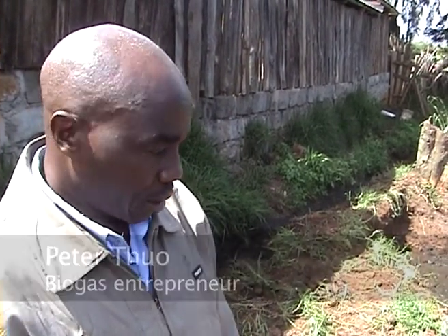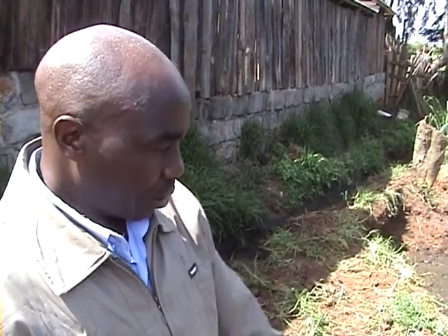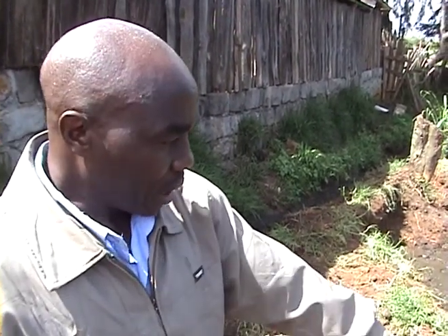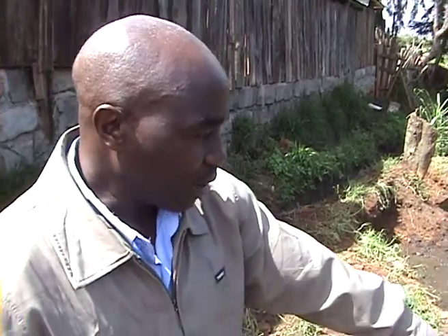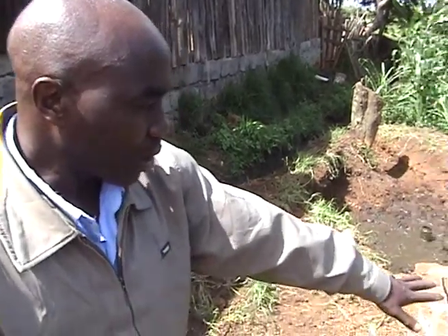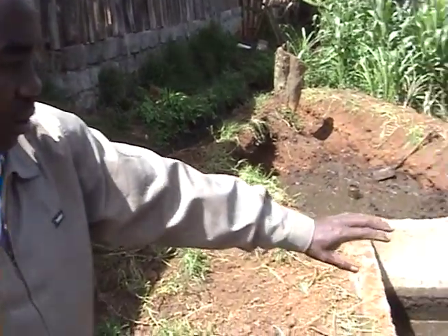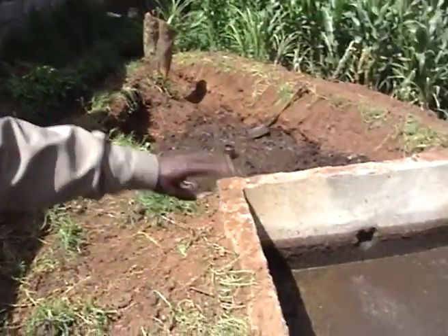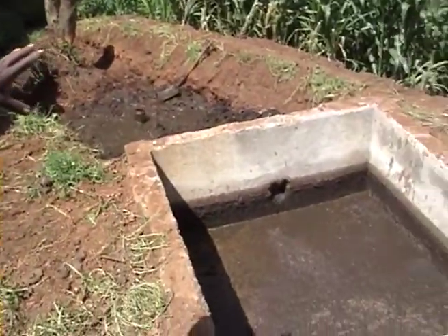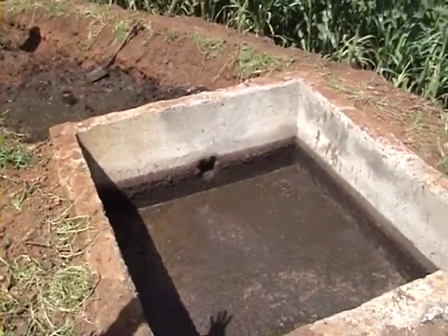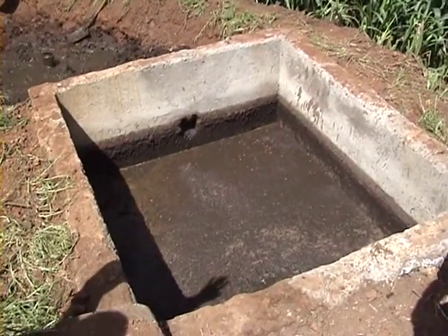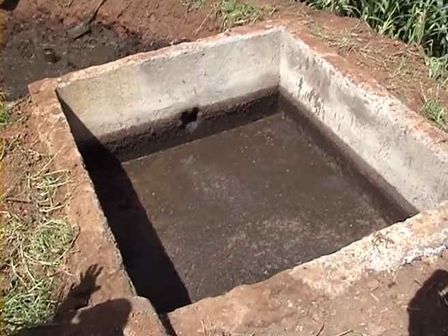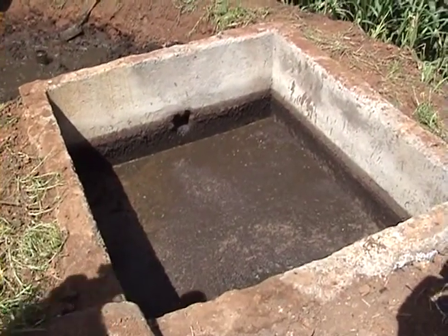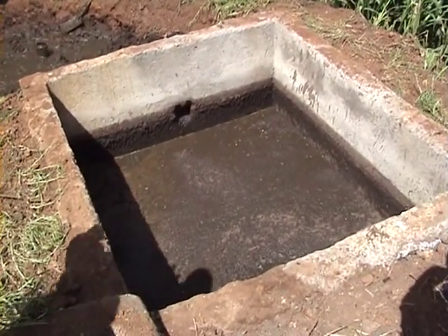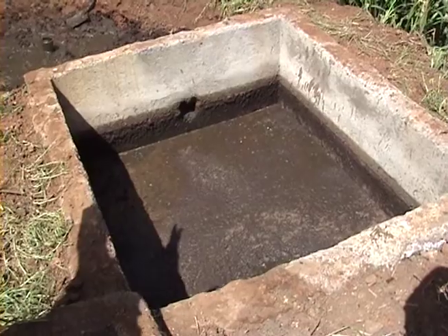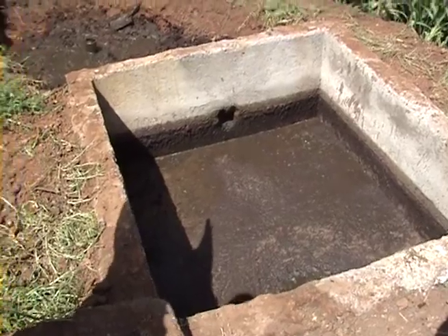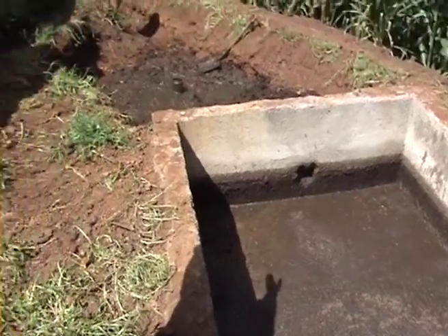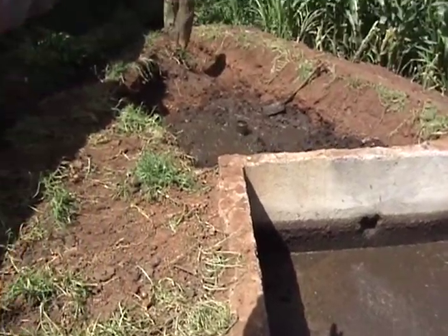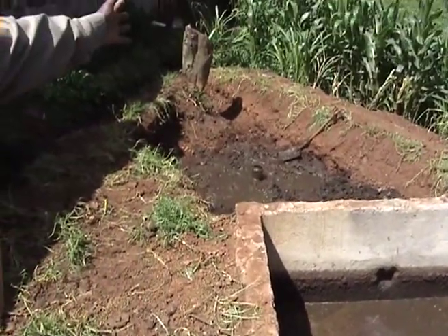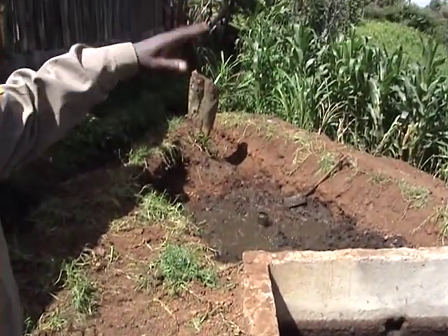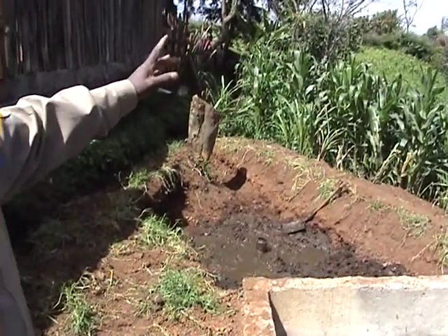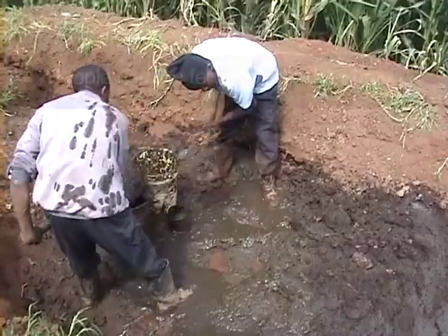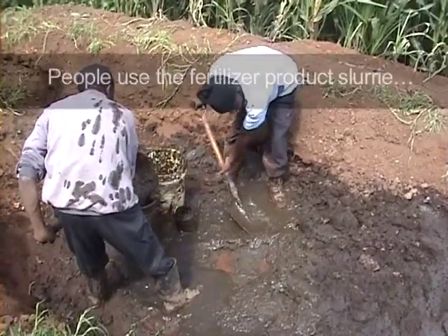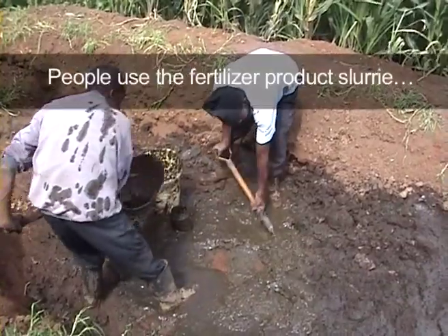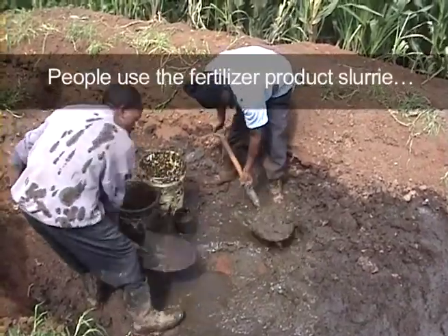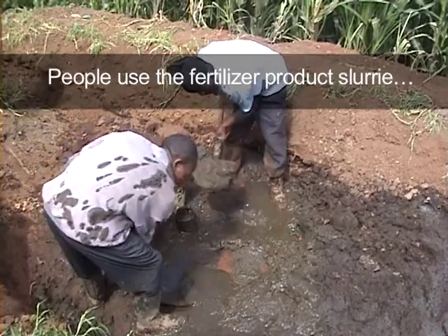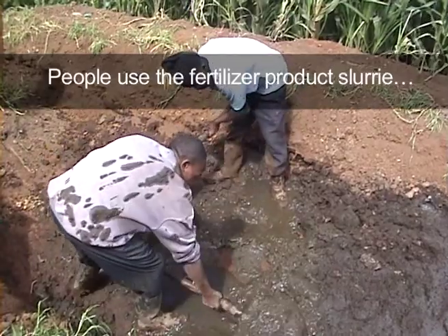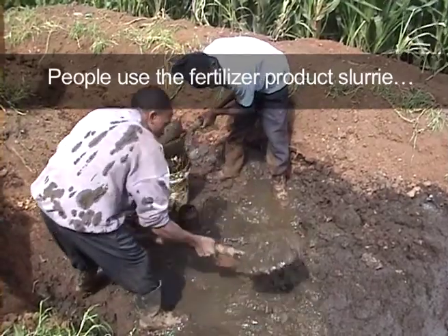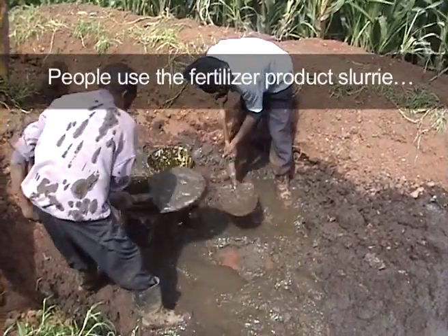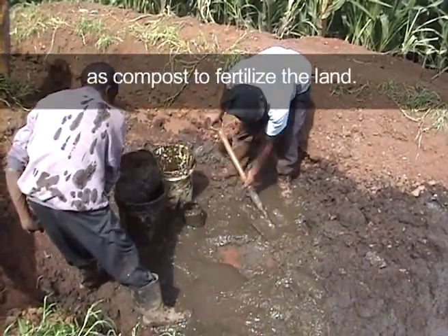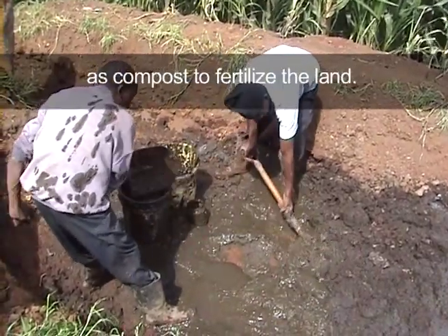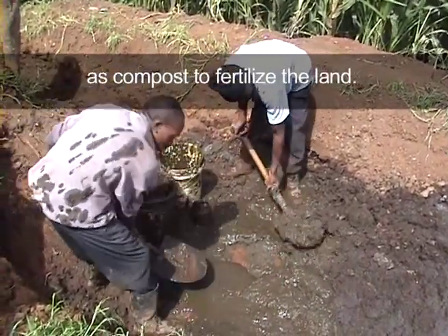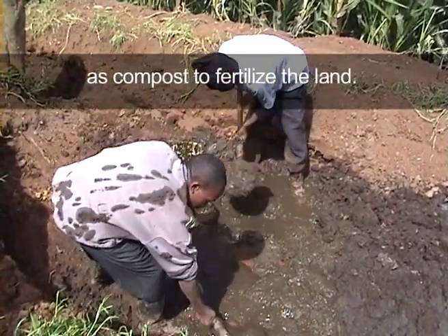On the other side we have the expansion chamber, or the outlet — that's the expansion chamber — and that's the slurry pit. You can see those boys are just removing the slurry that has been pushed out; it is being taken to the compost.